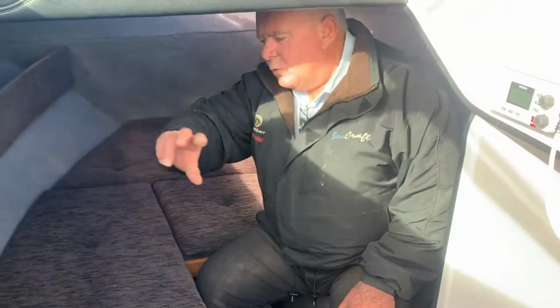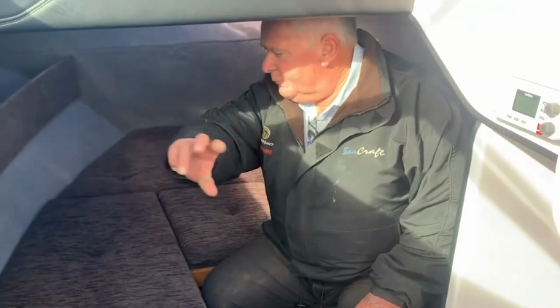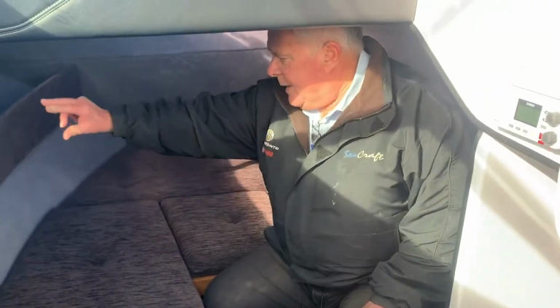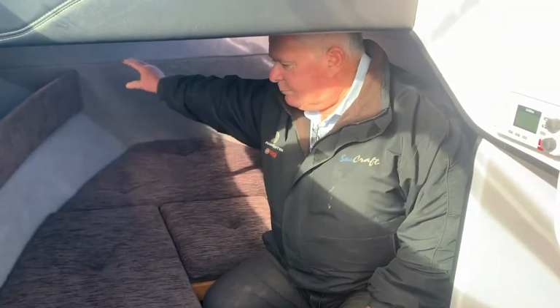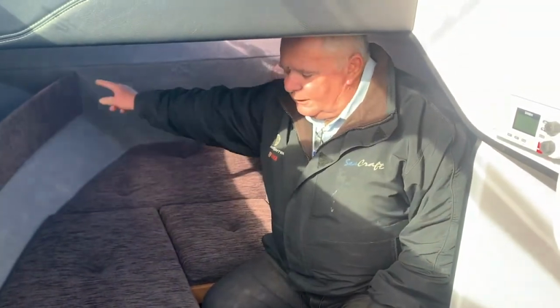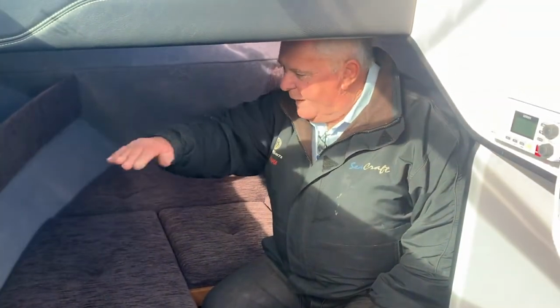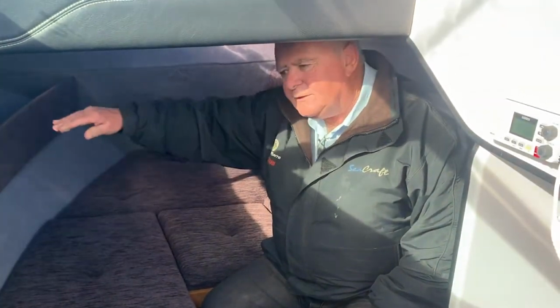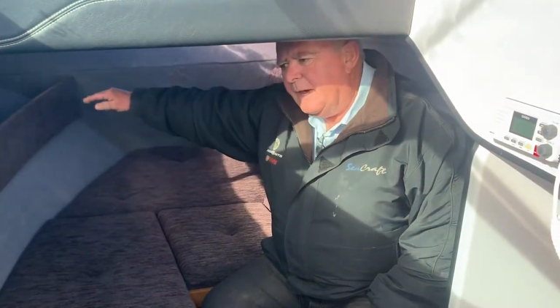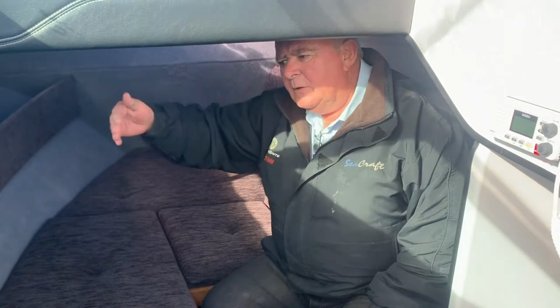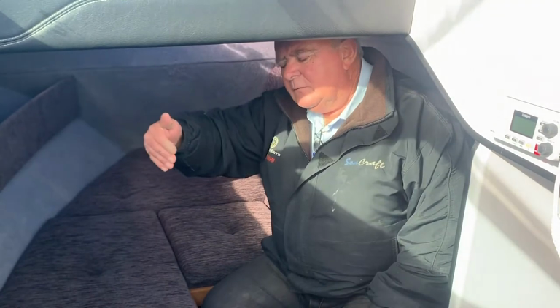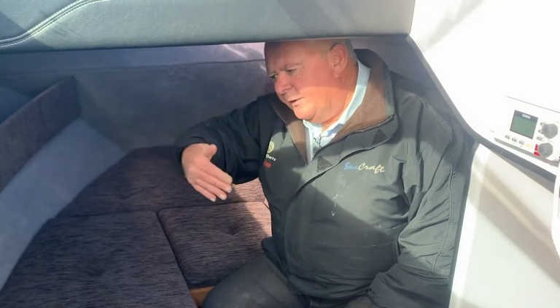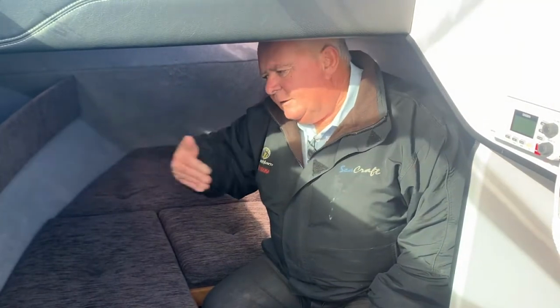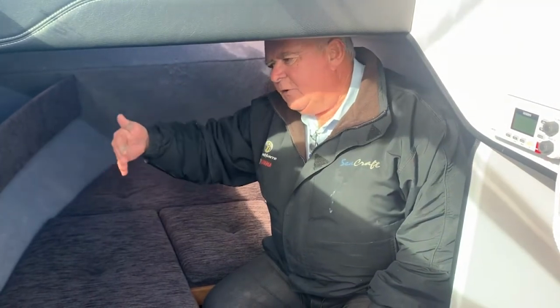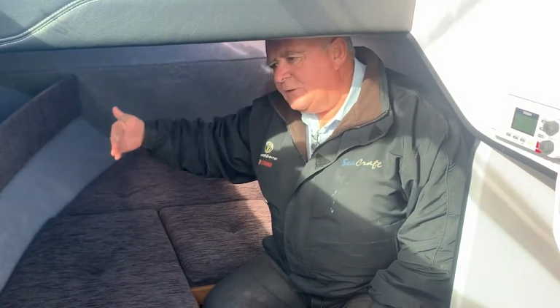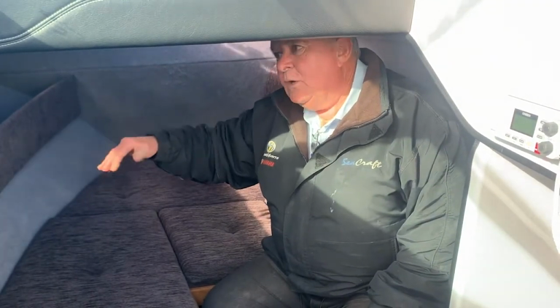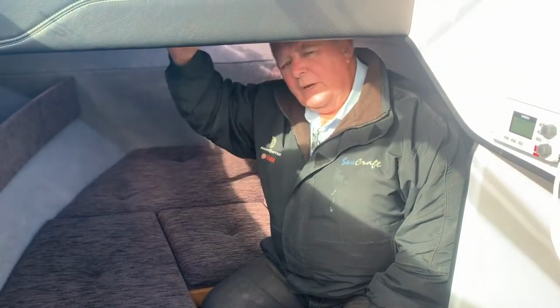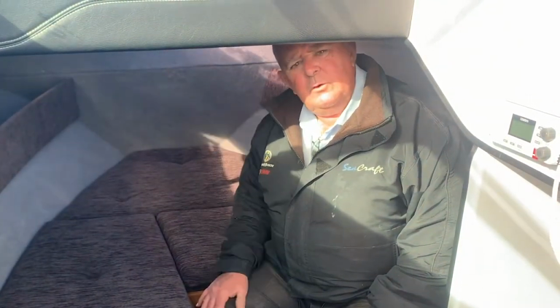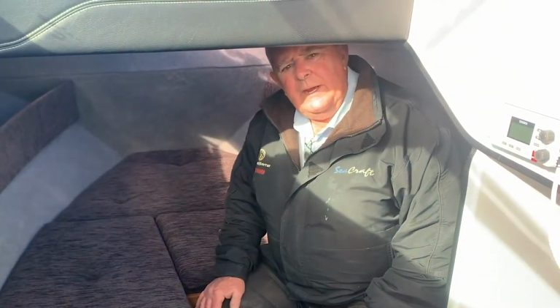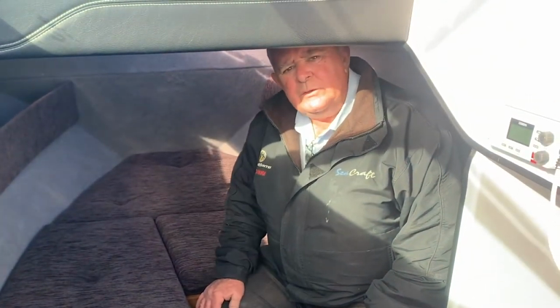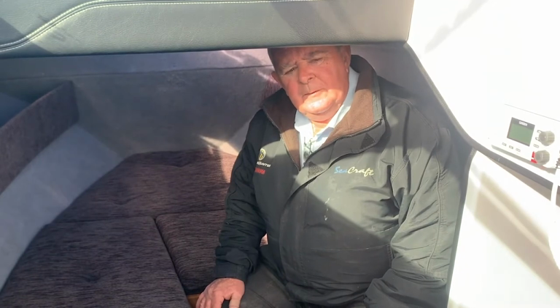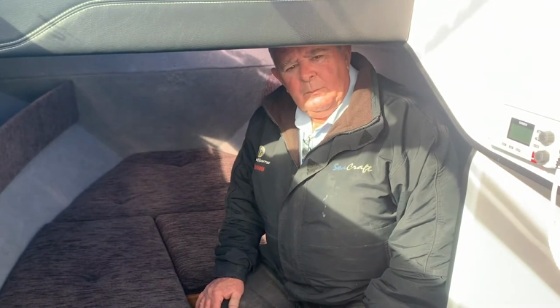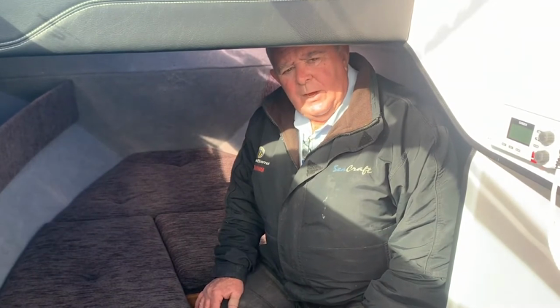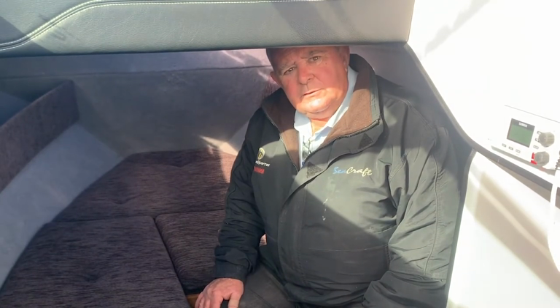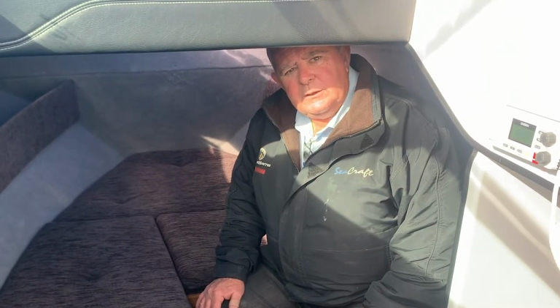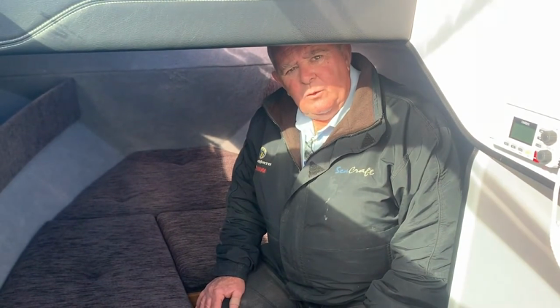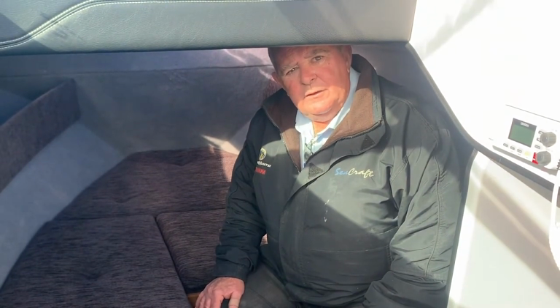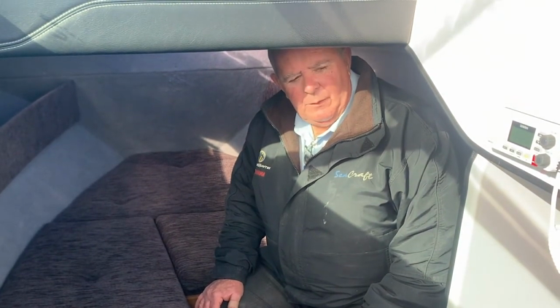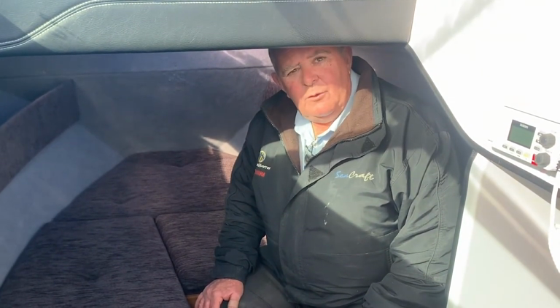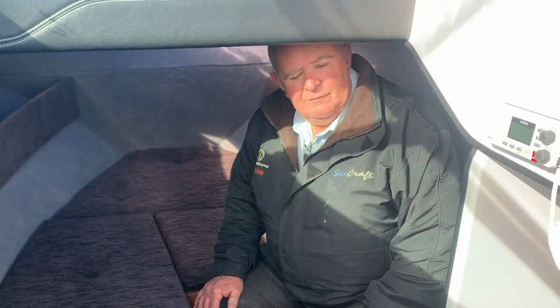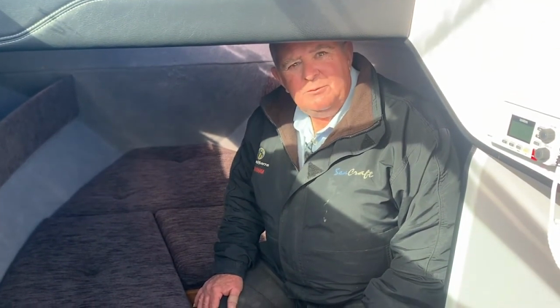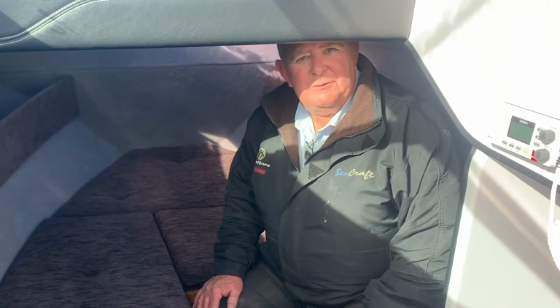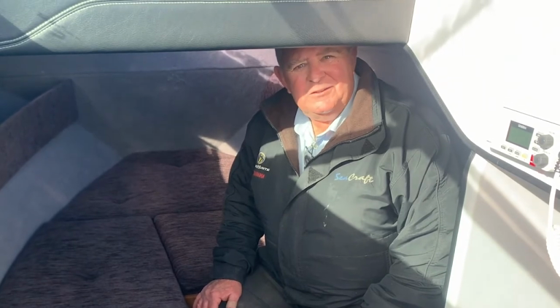You've also got your backrest up in the cabin — convenient and functional — as well as quite good head storage. But if the day is good, this is the last place you want to be; out in the back with a rod, that's where the action is.